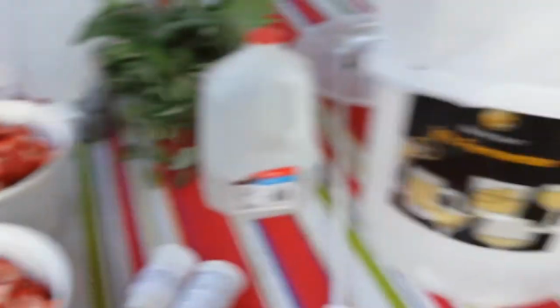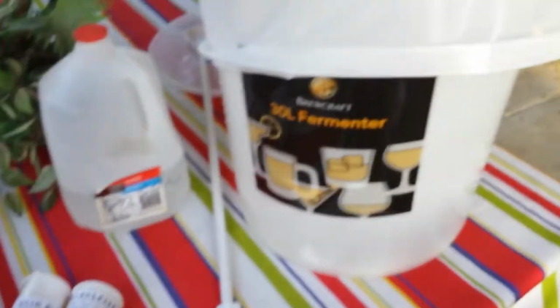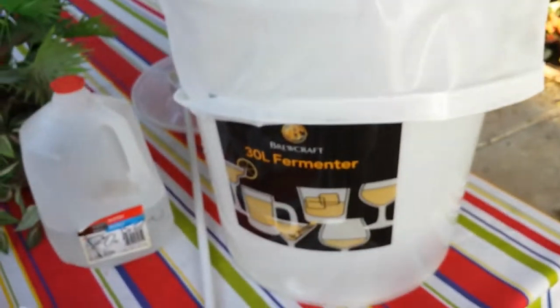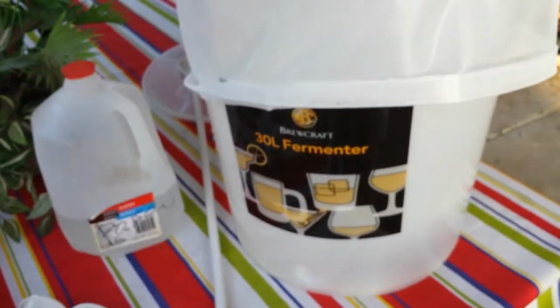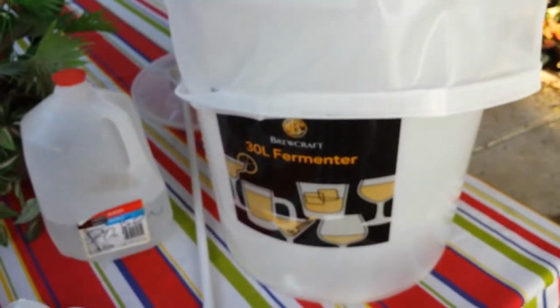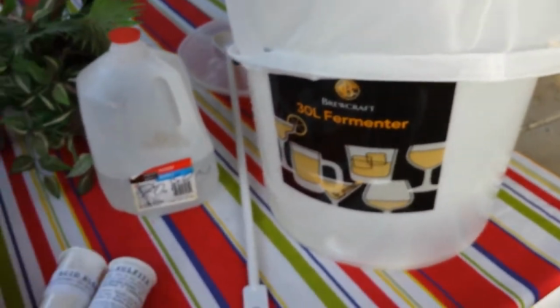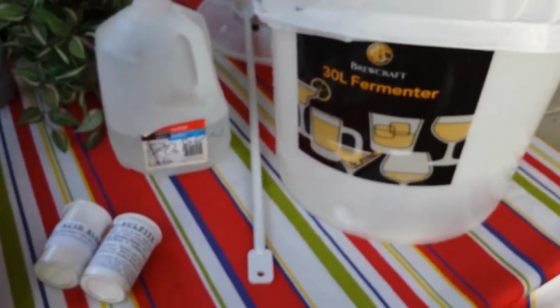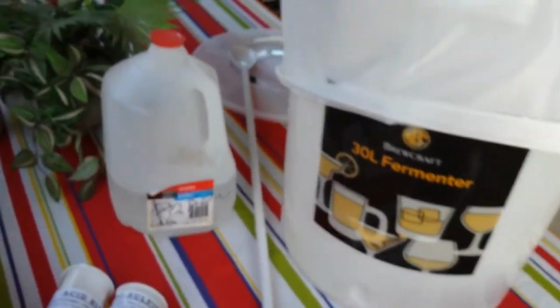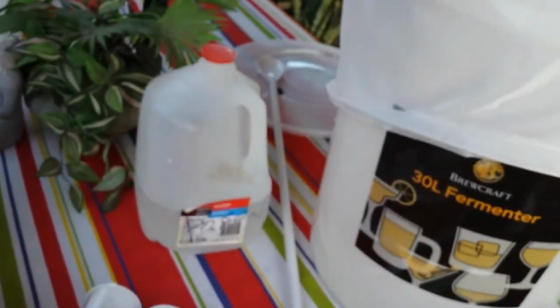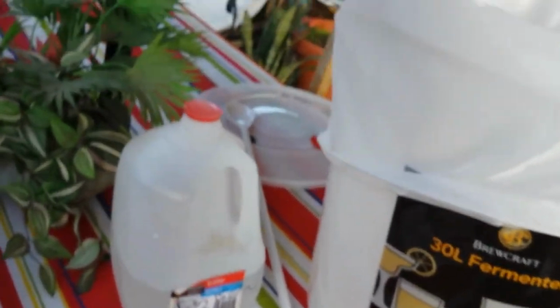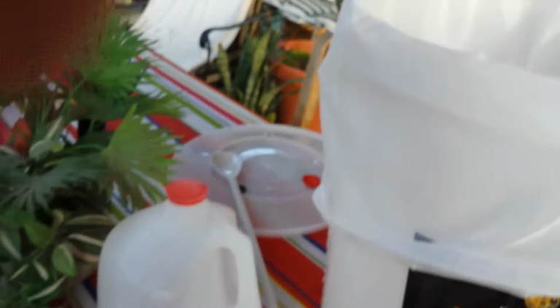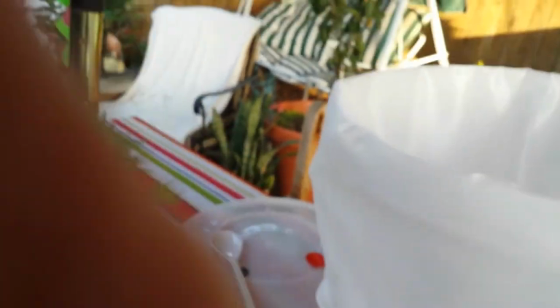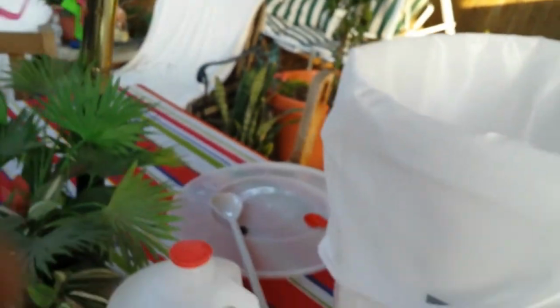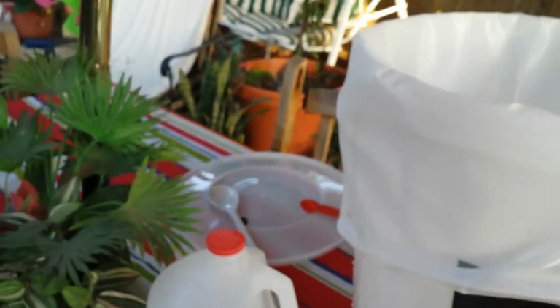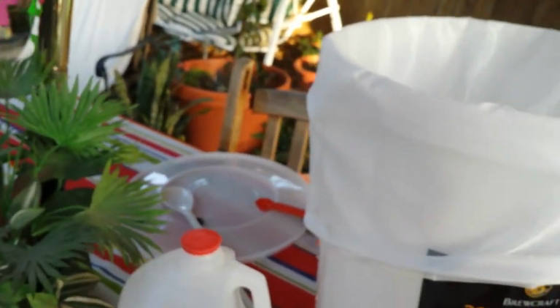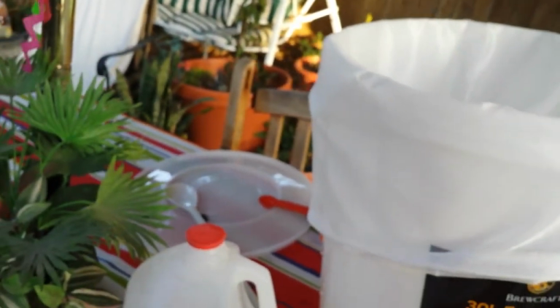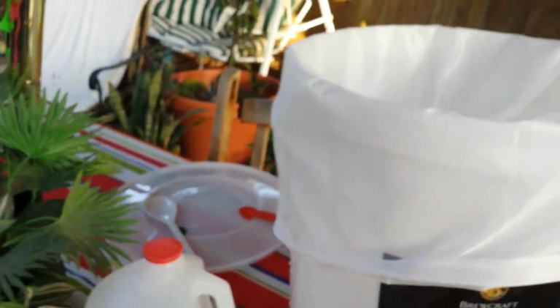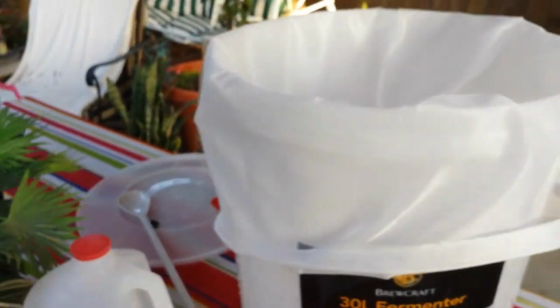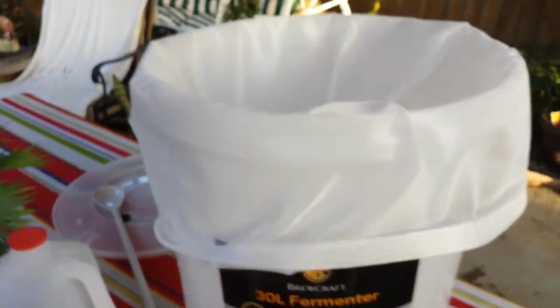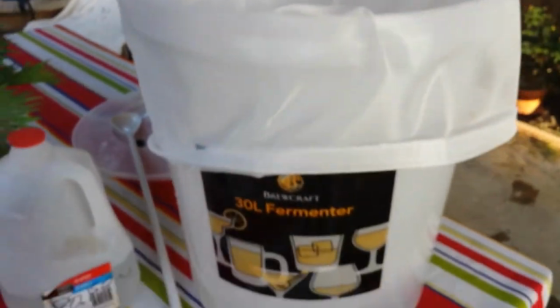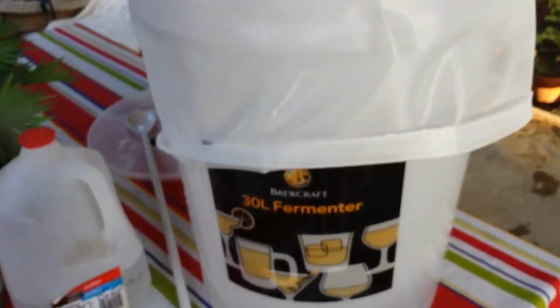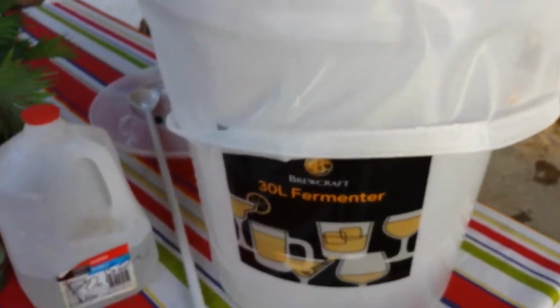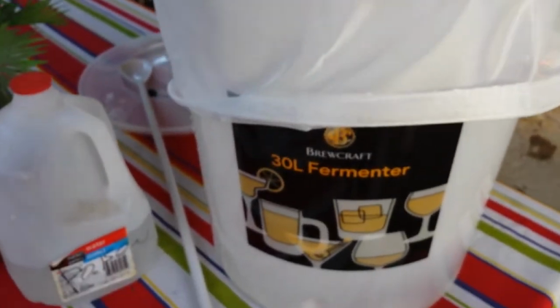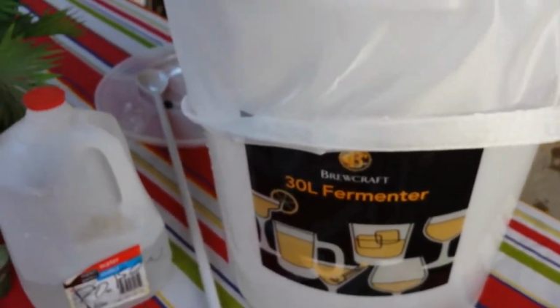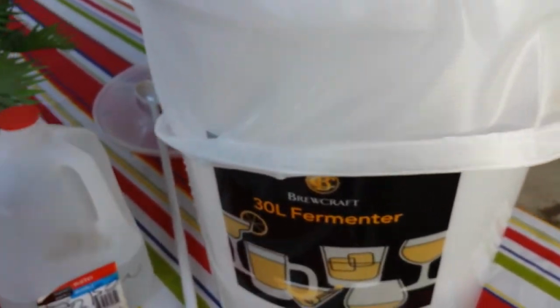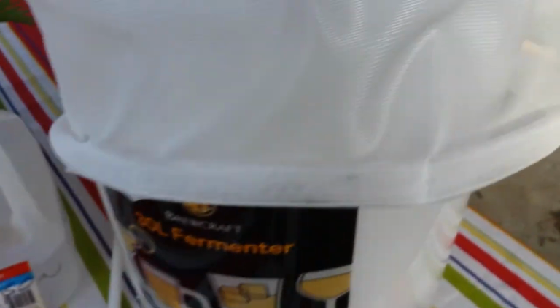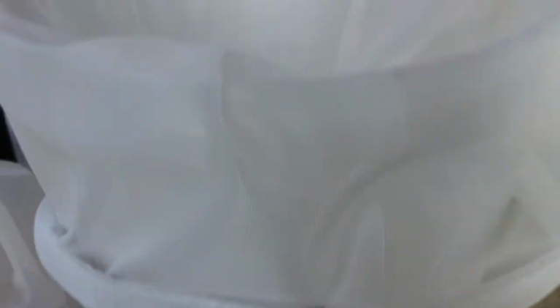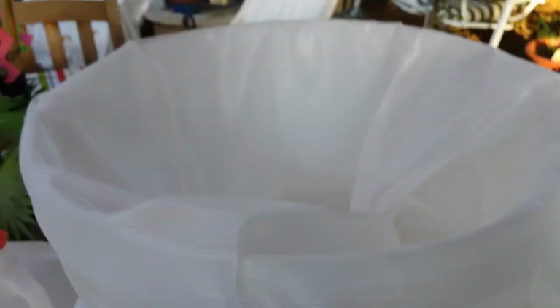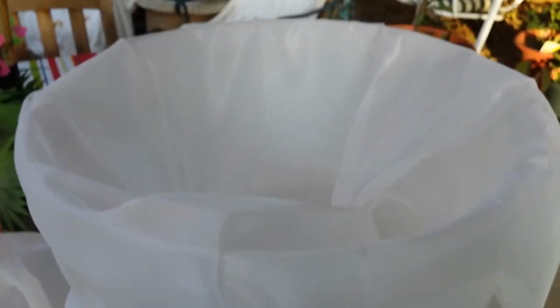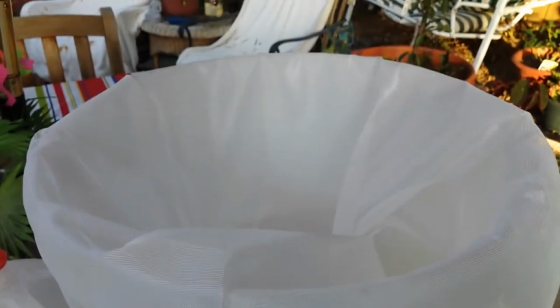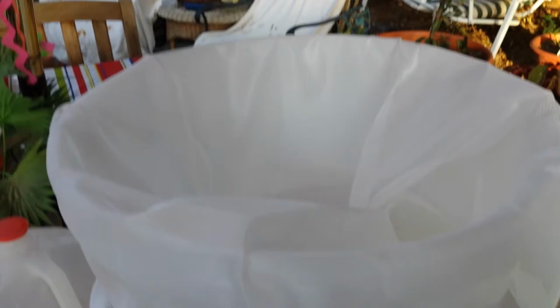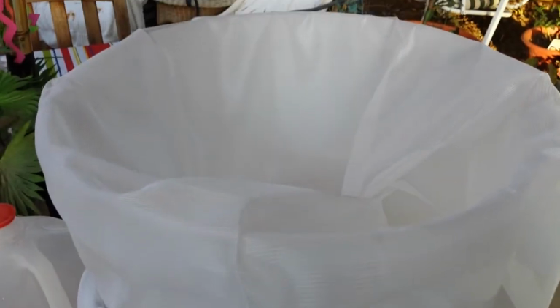I just sterilized the bucket, the spoons, the cover, and the measuring spoon, and I've just placed the fruit bag over the bucket.